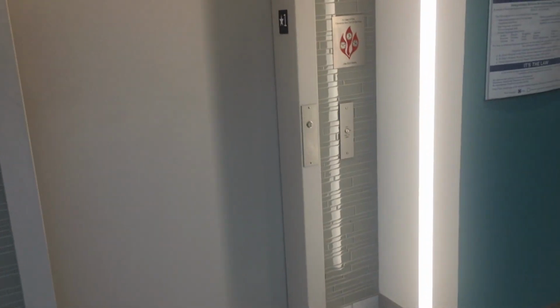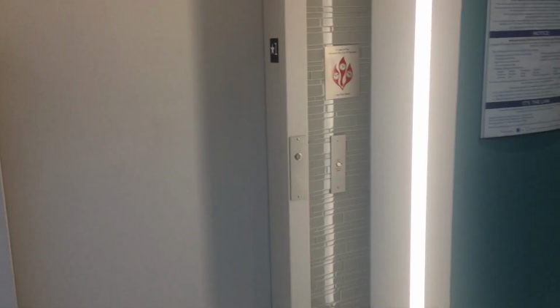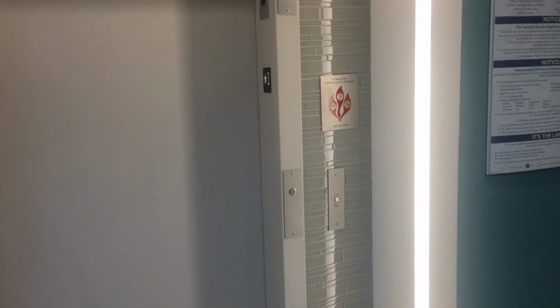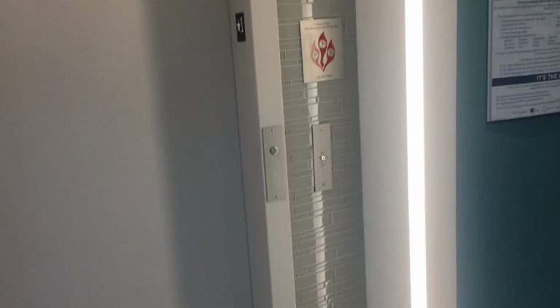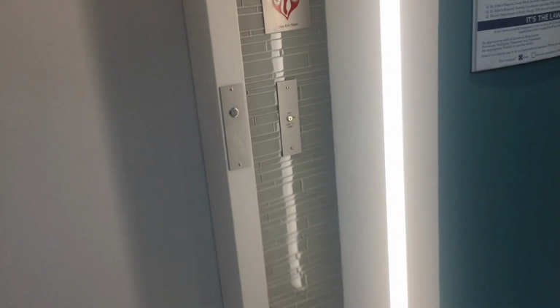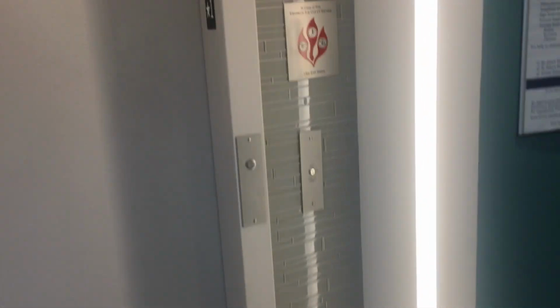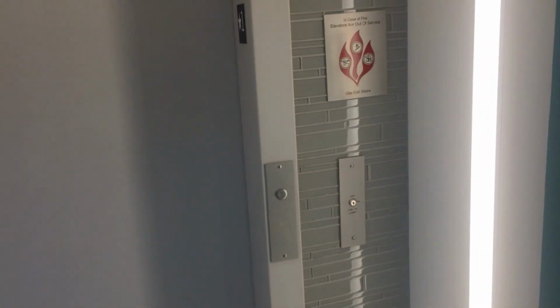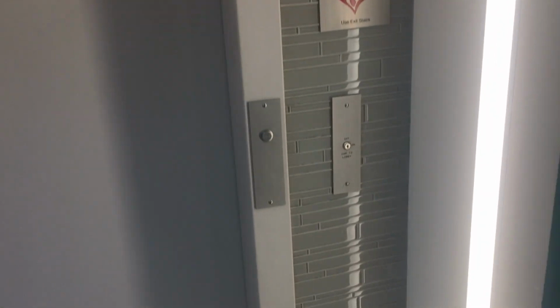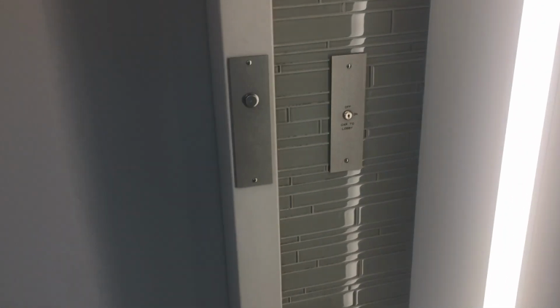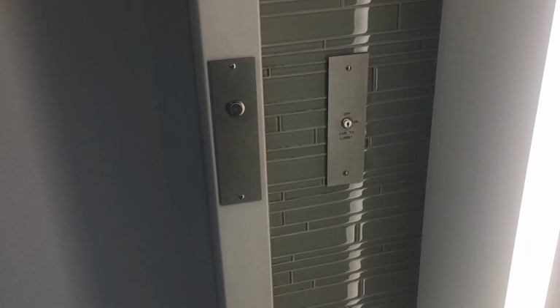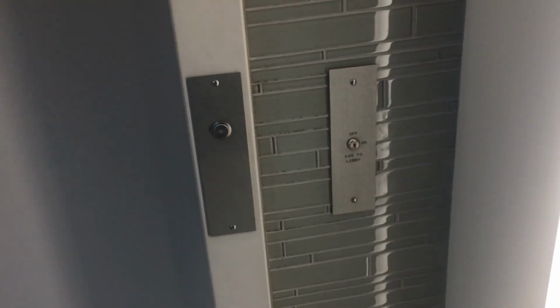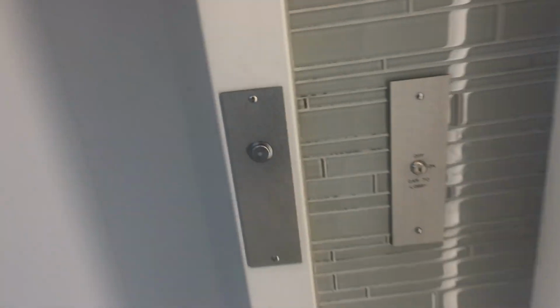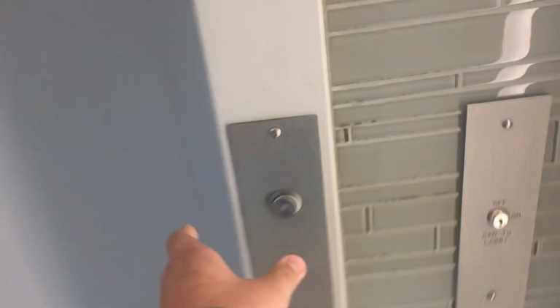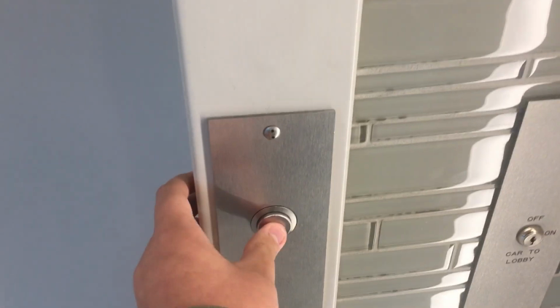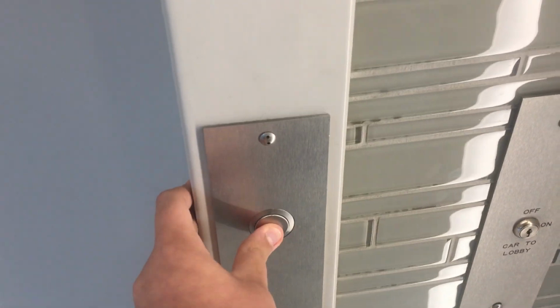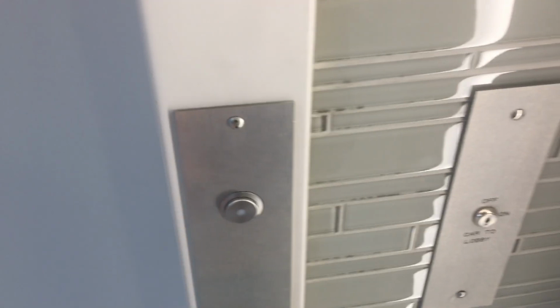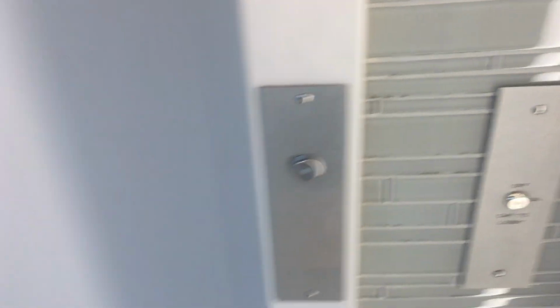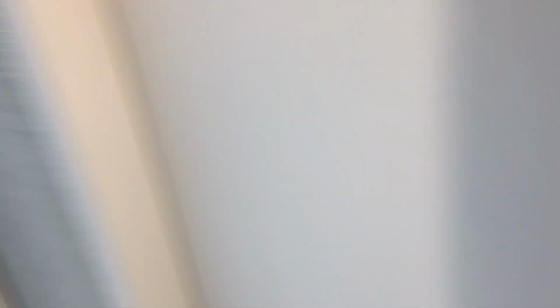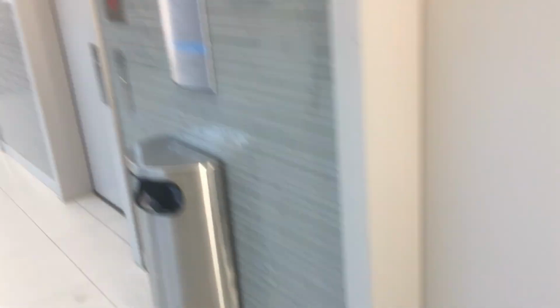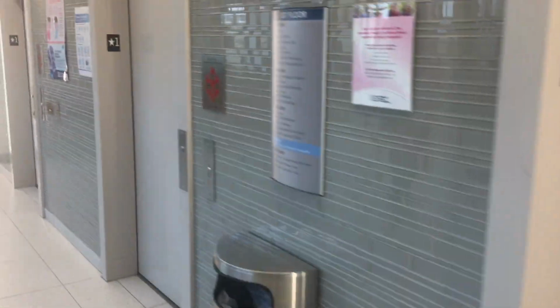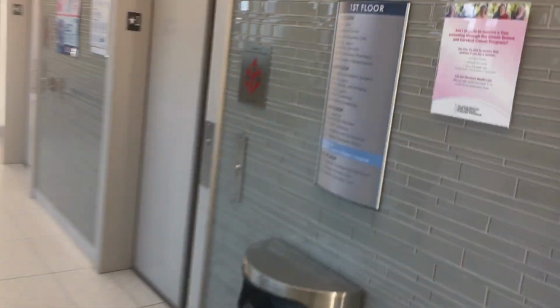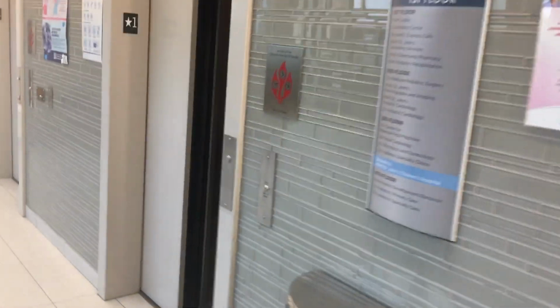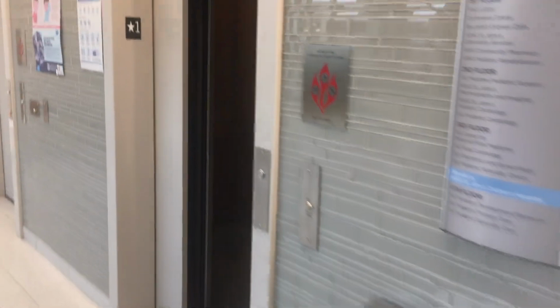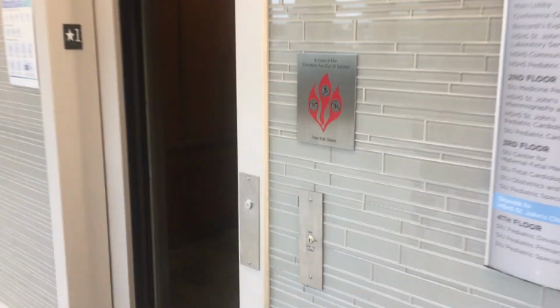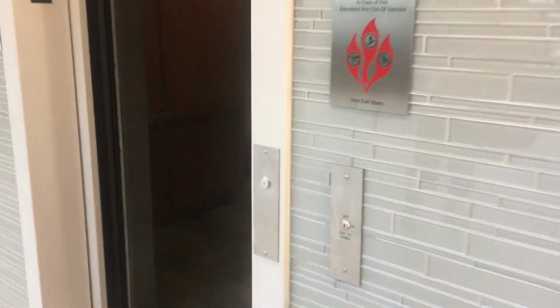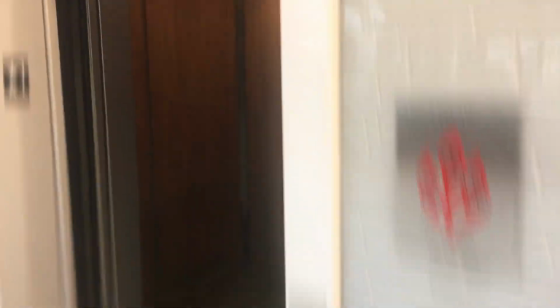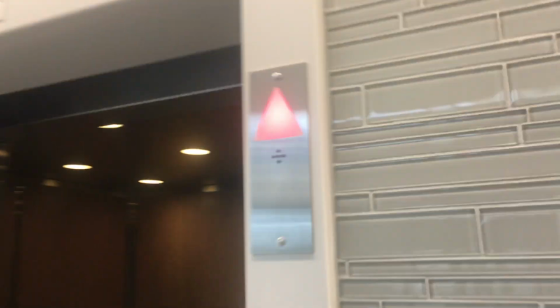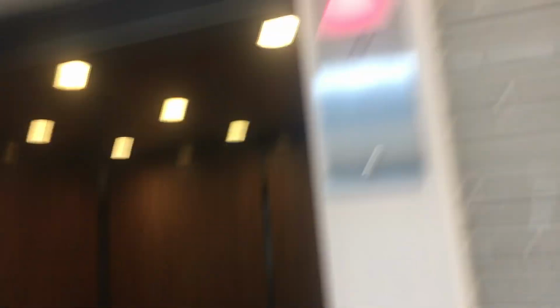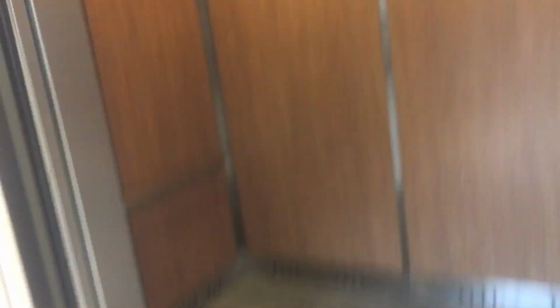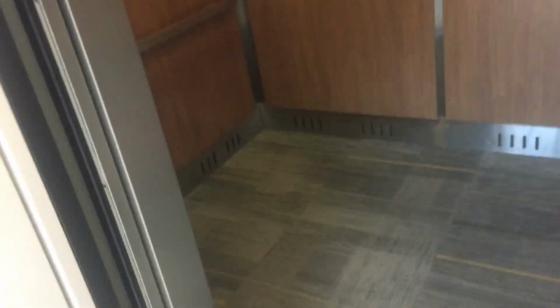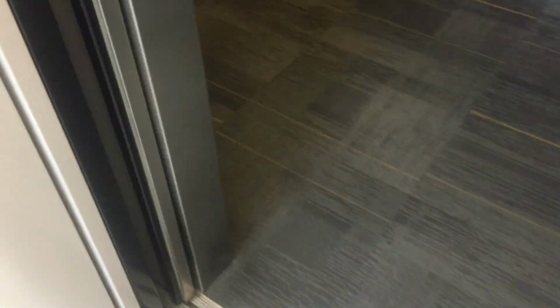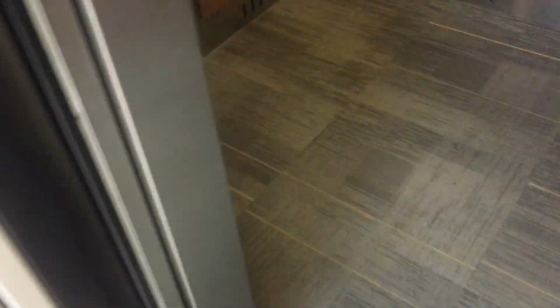These are going to be the elevators at the HSHS St. John's Hospital main building. We have a Schindler 3400A with Vanderbilt System in Springfield, Illinois.